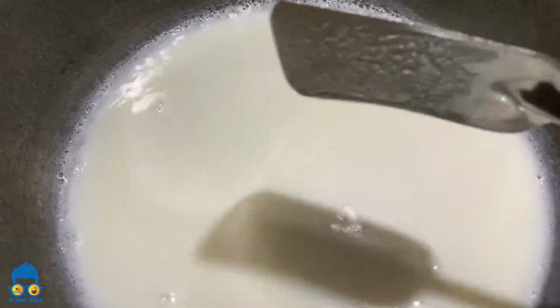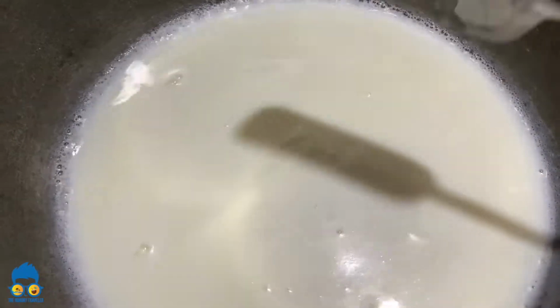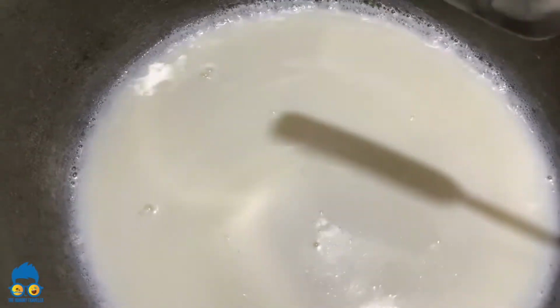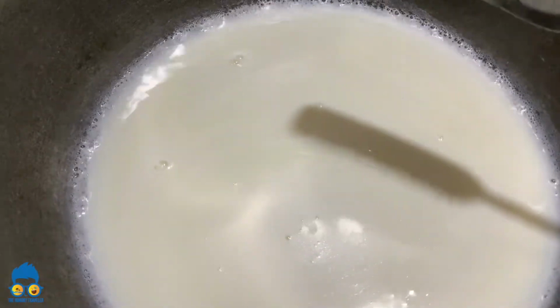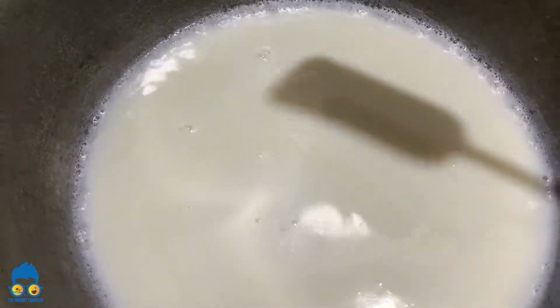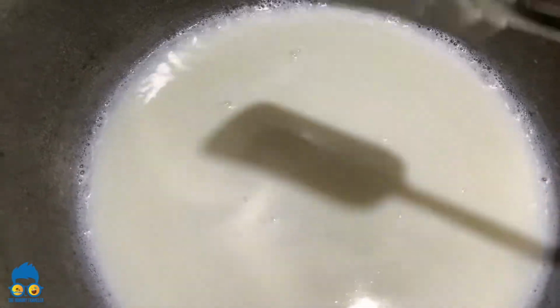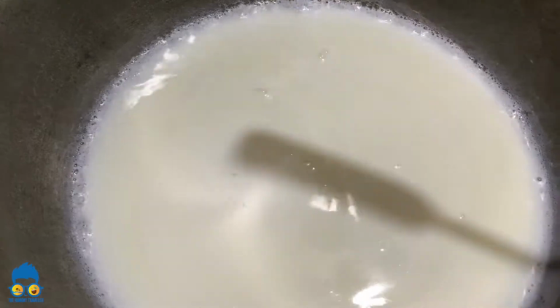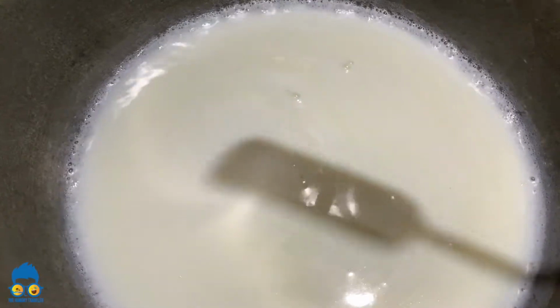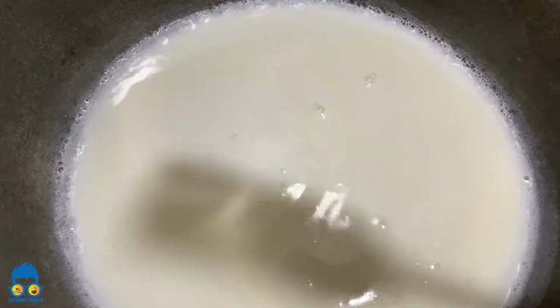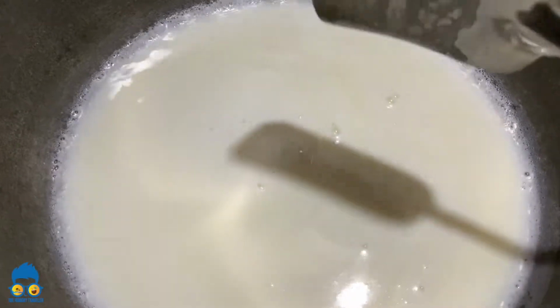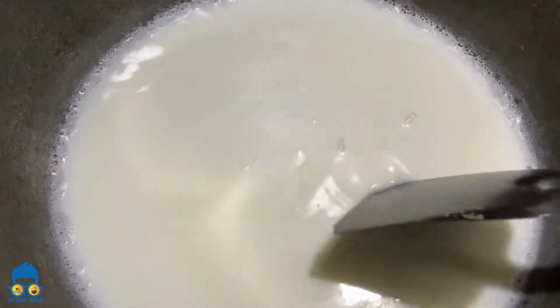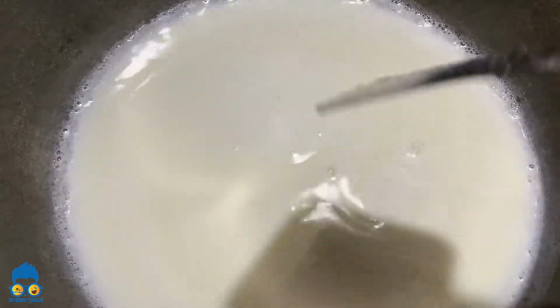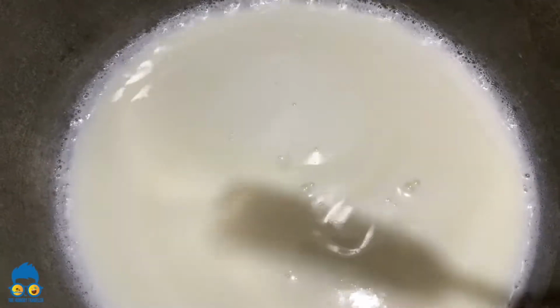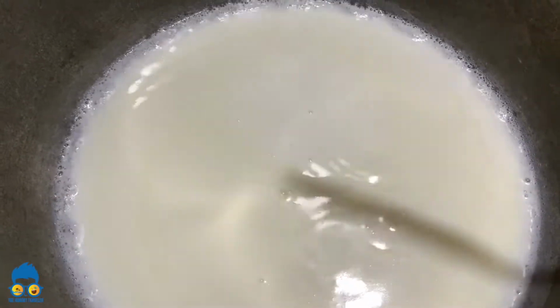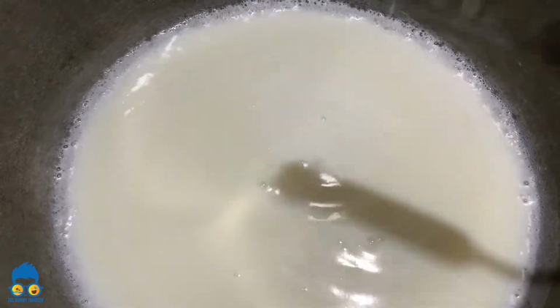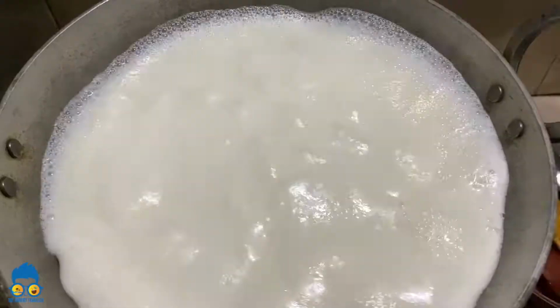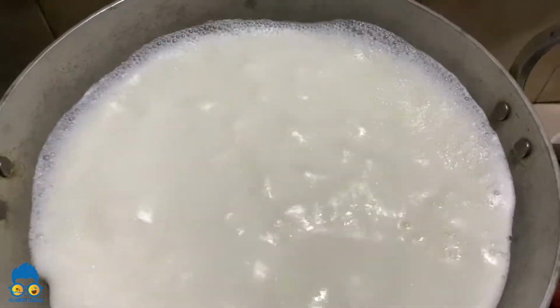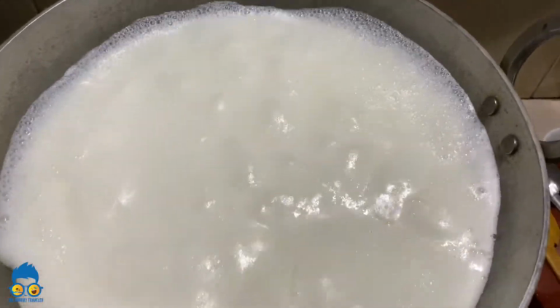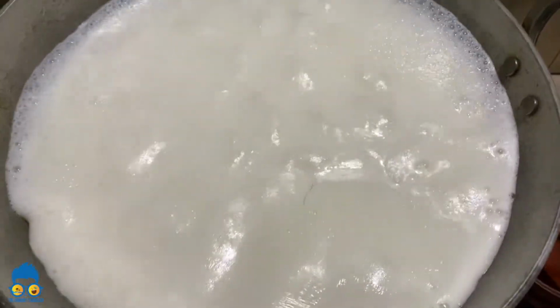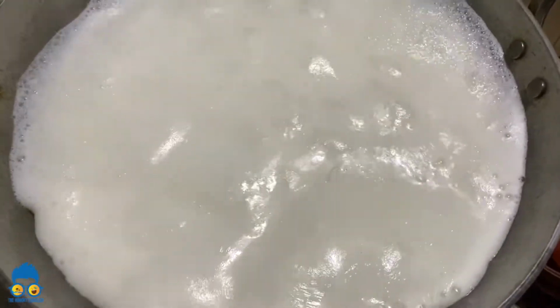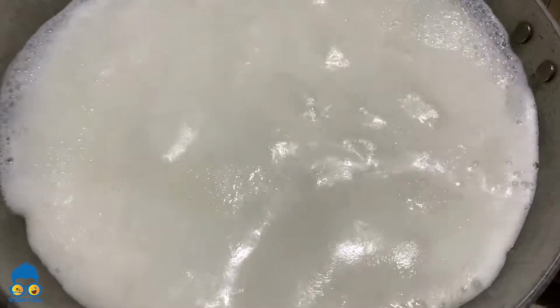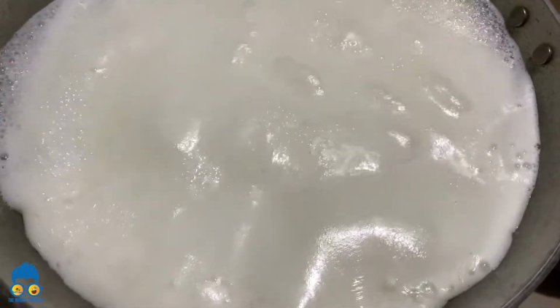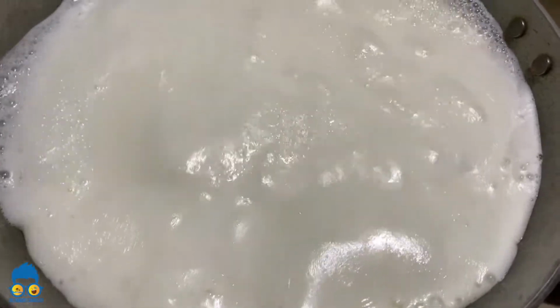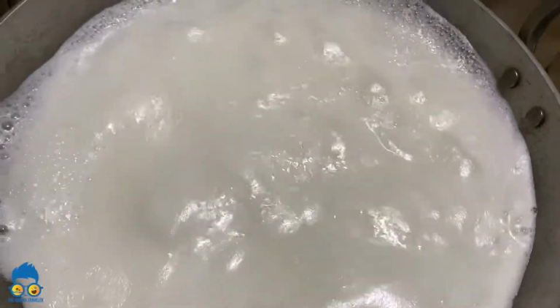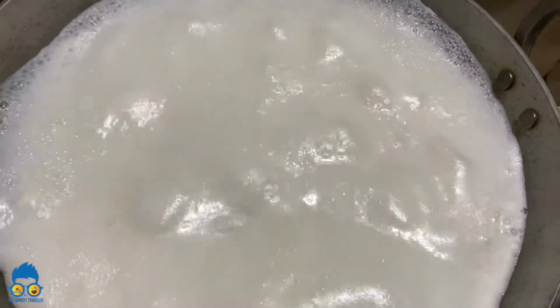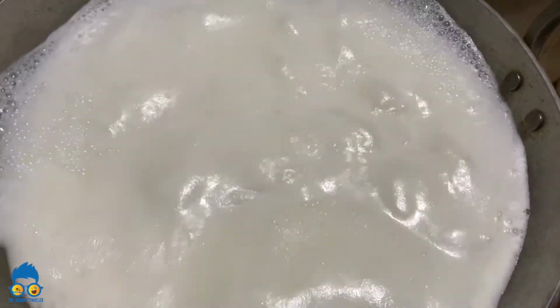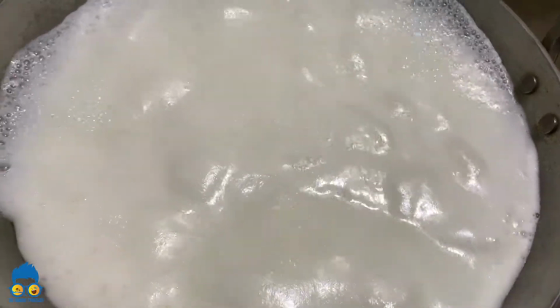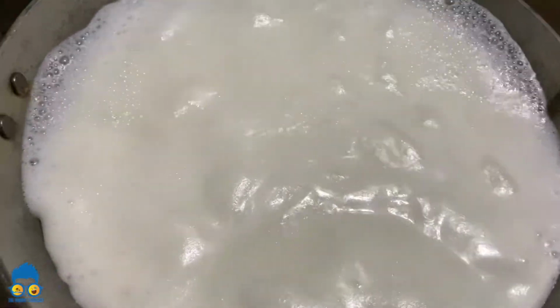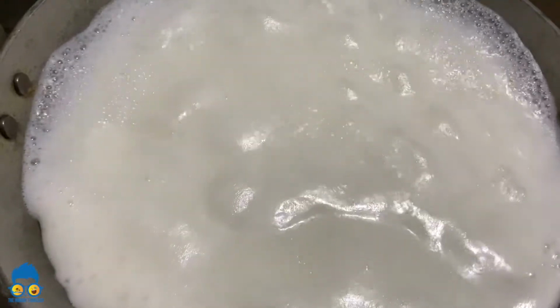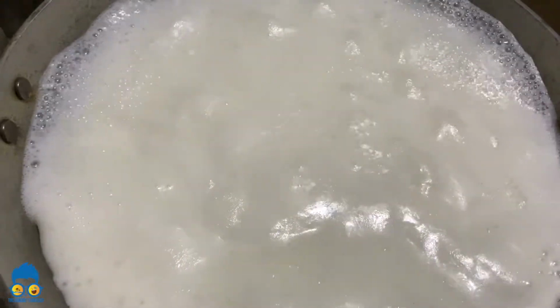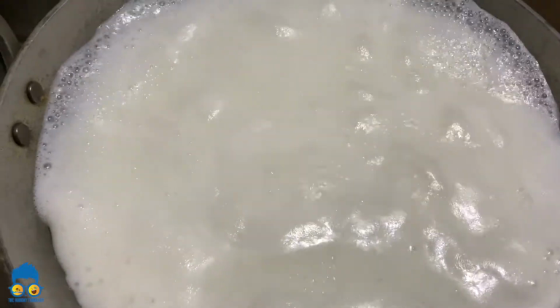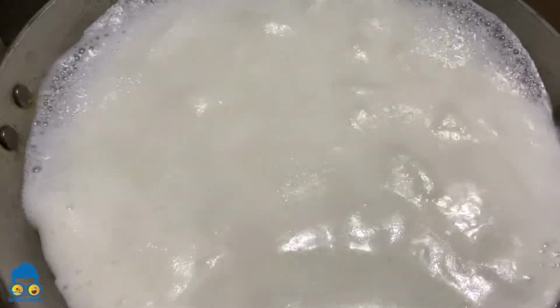The heat is again difficult. Once the heat is more light, the heat reflects. Once the heat is low, take a little, then the heat will be in temperature.